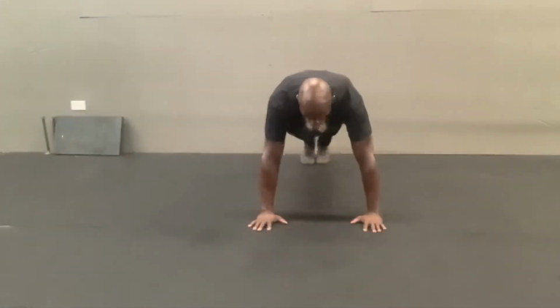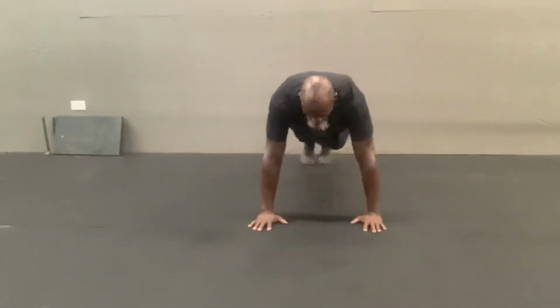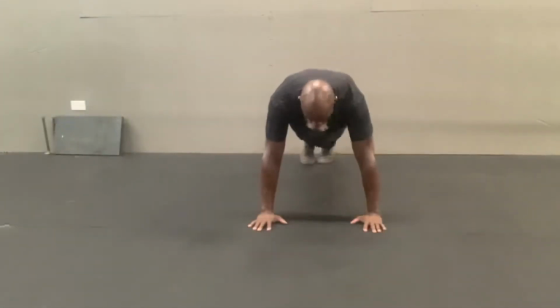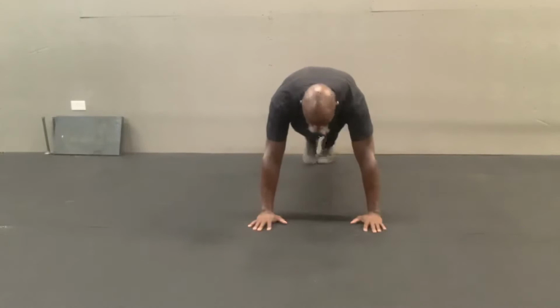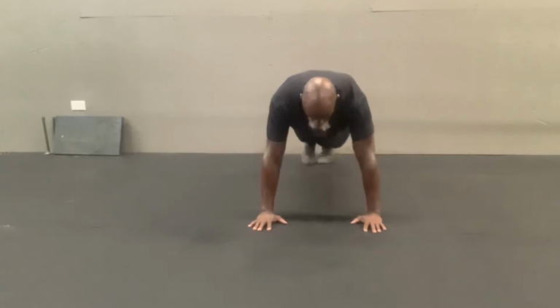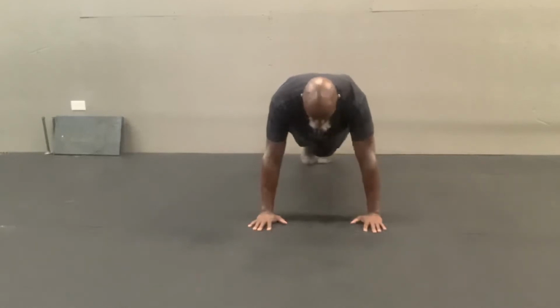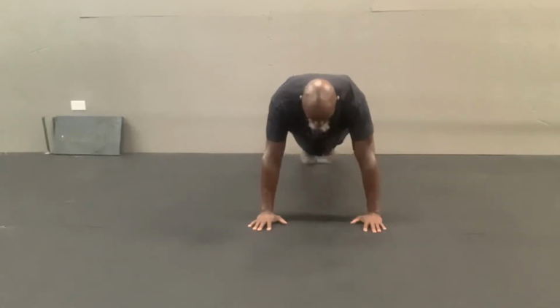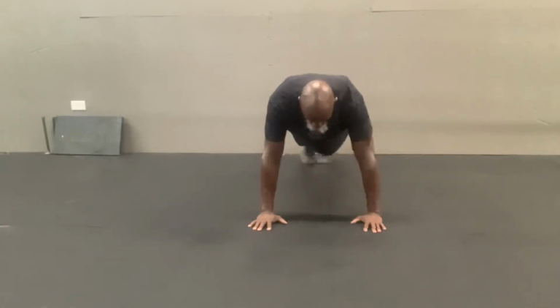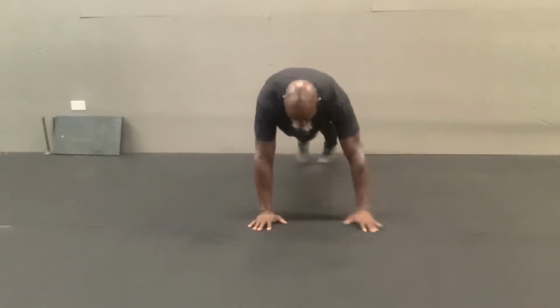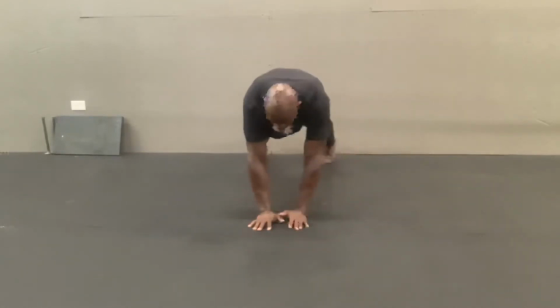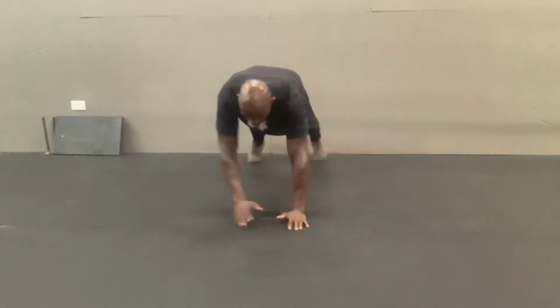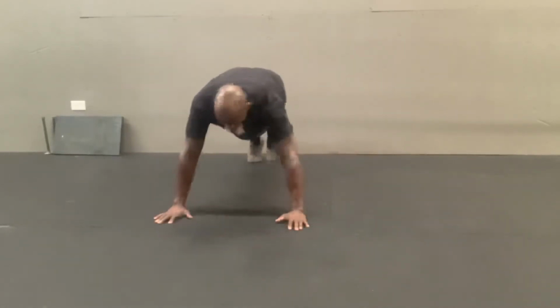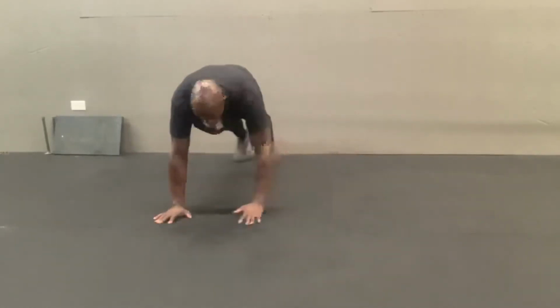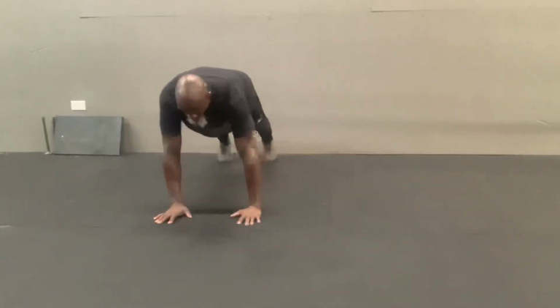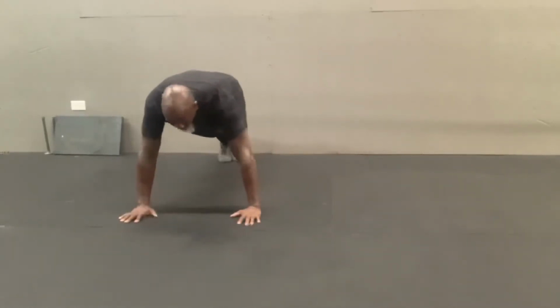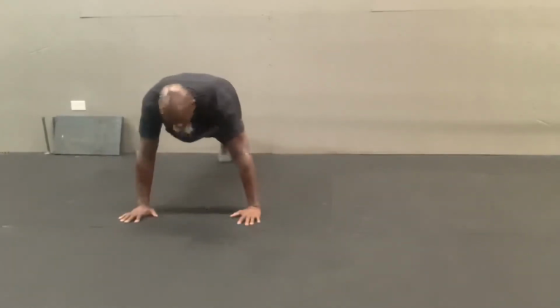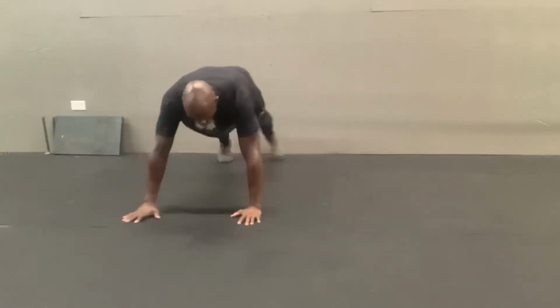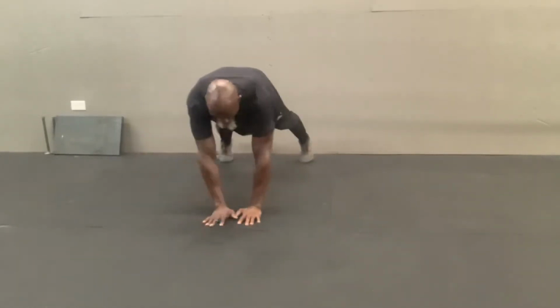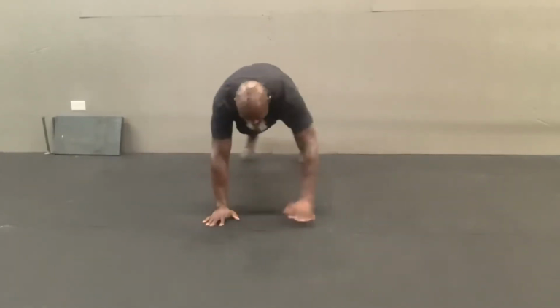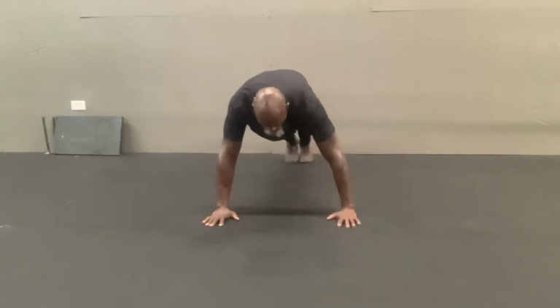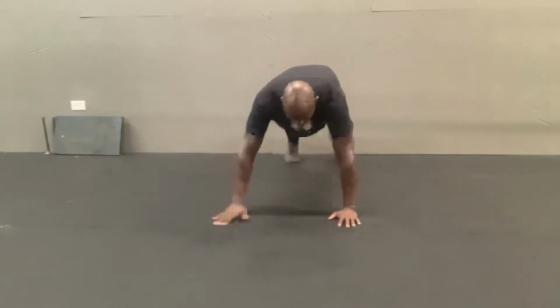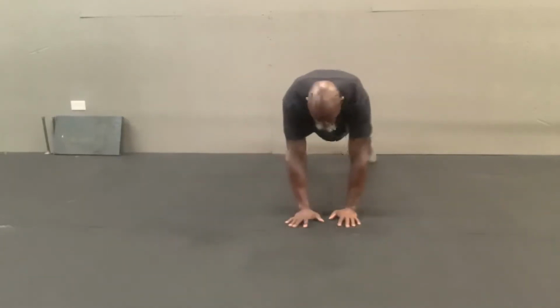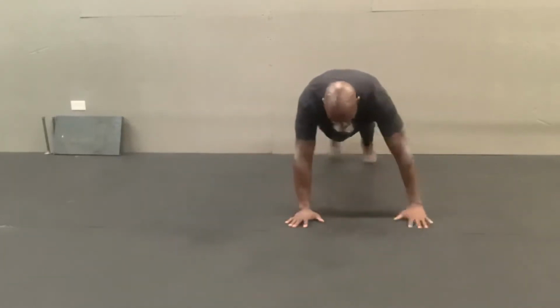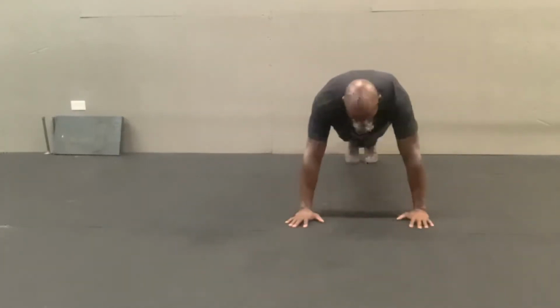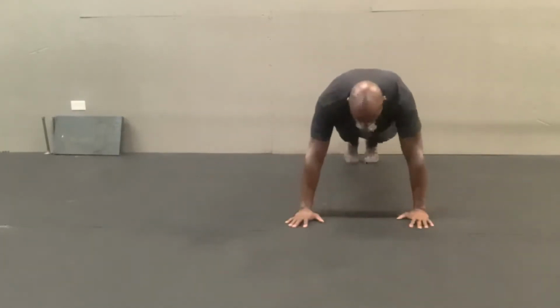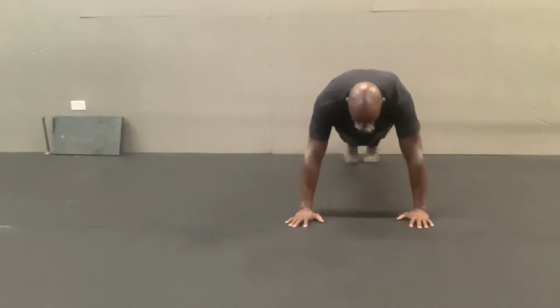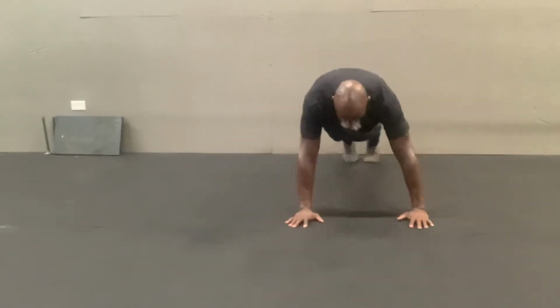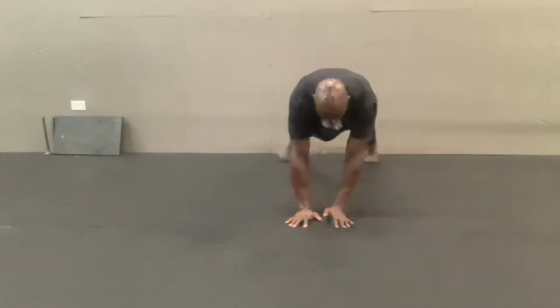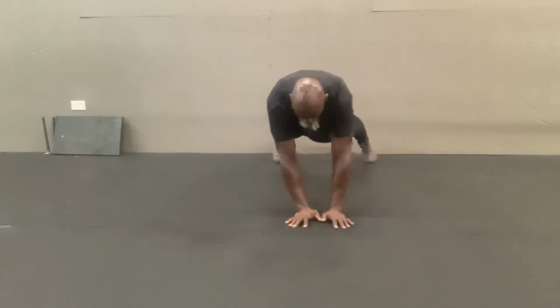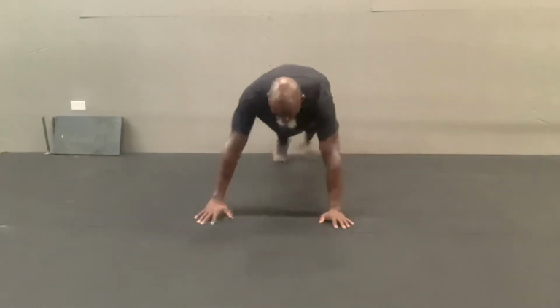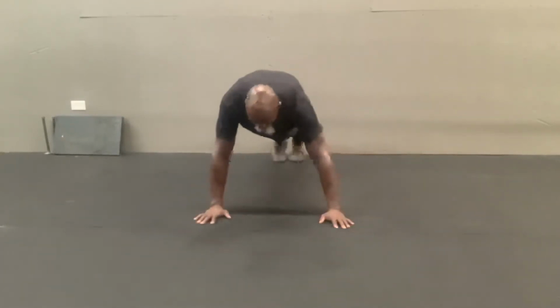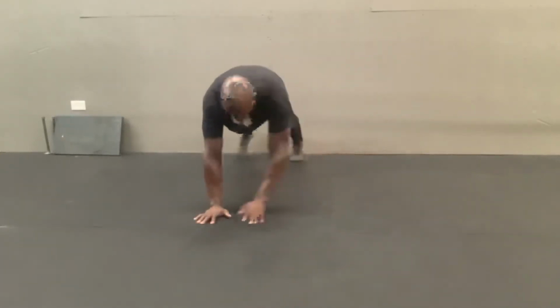Walking Plank. Just like any other plank — active fingers, elbow pits forward. Keep your body nice and tight, hollow position. You're going to move with control side to side. You can take two steps to the right, two steps to the left, and repeat.